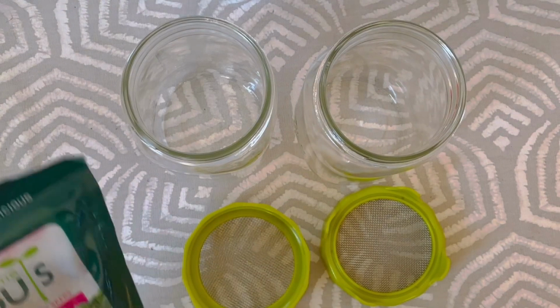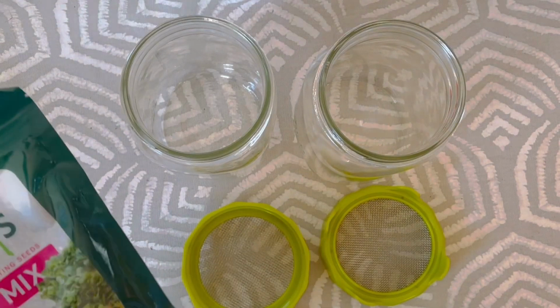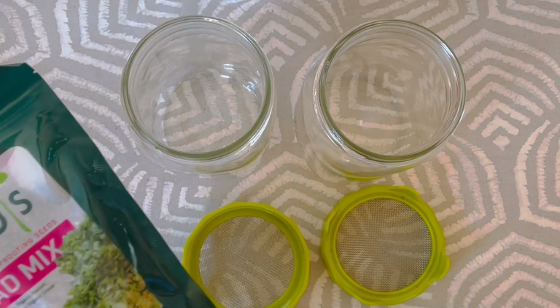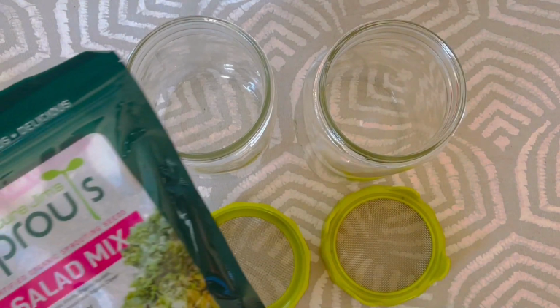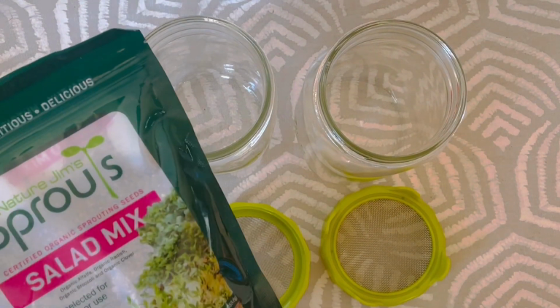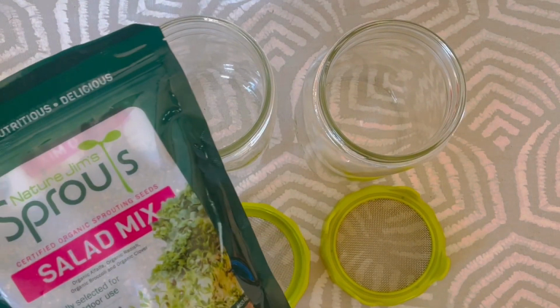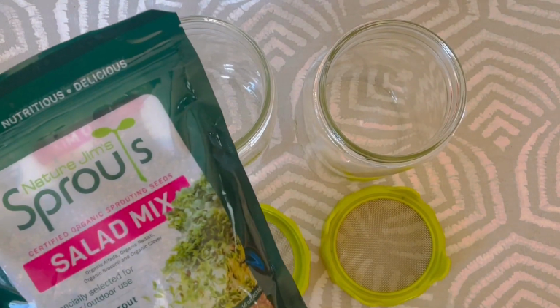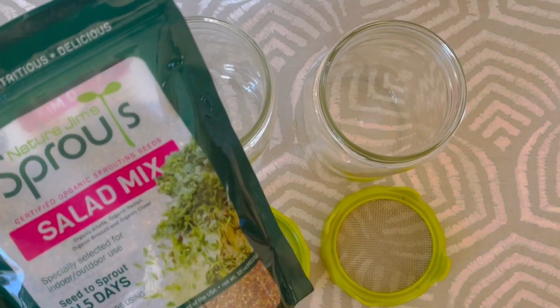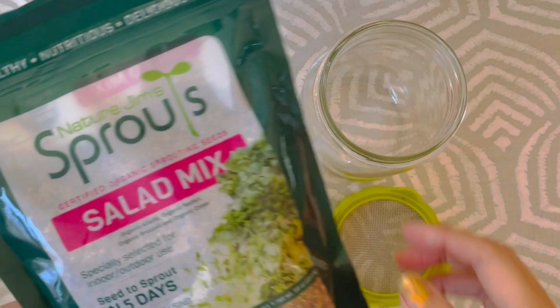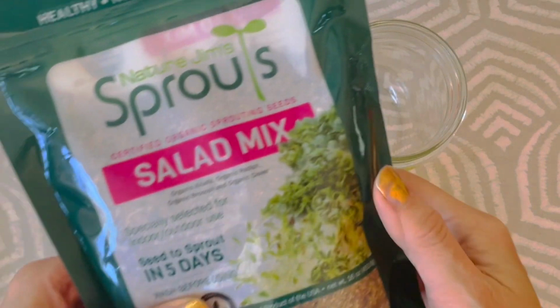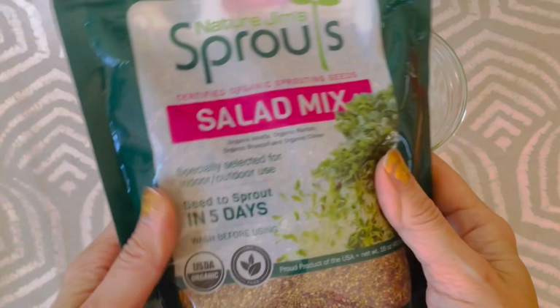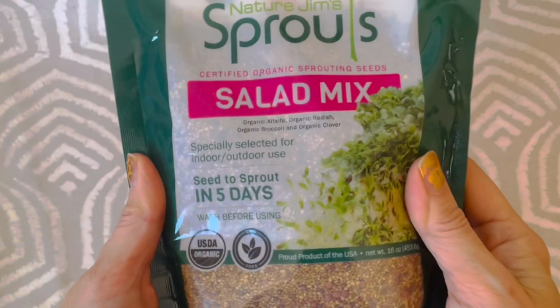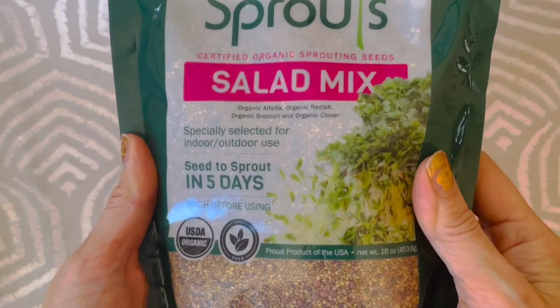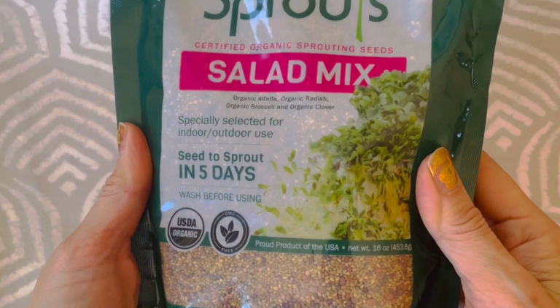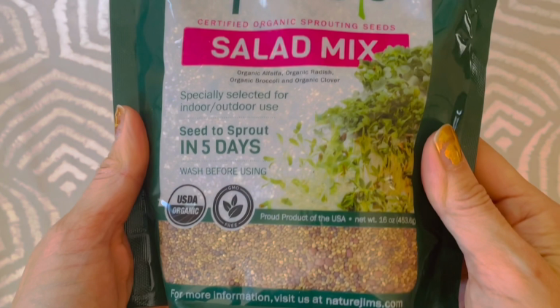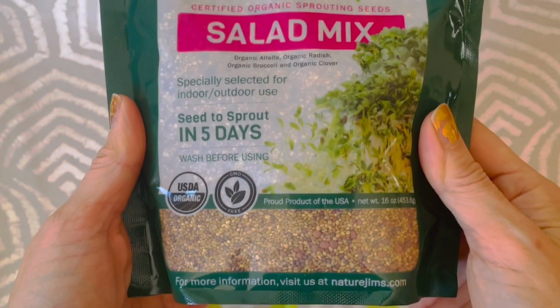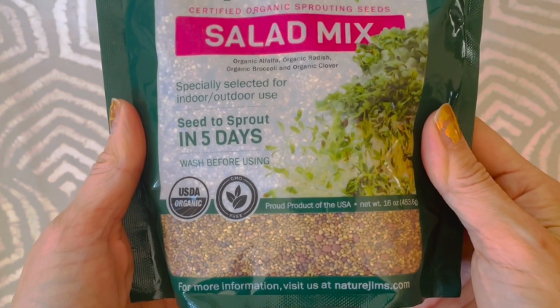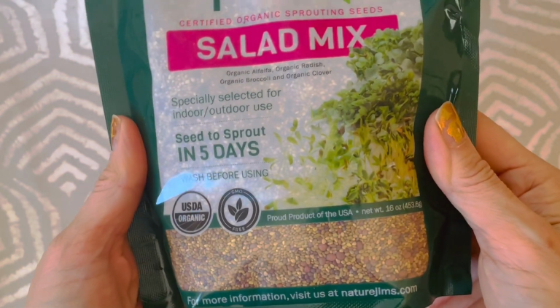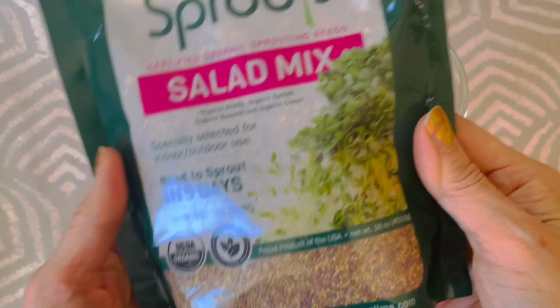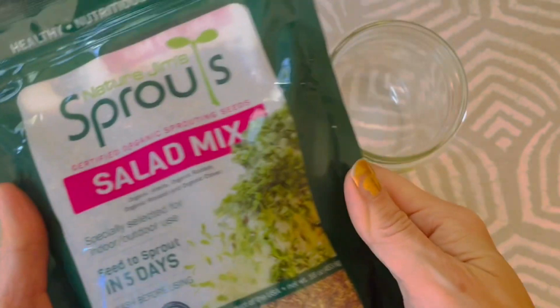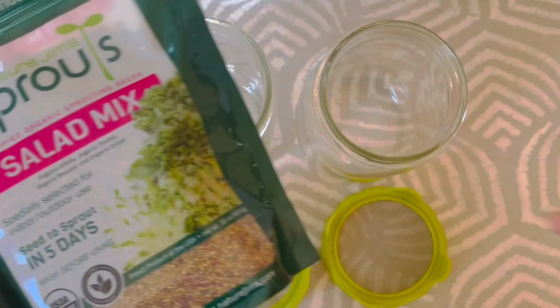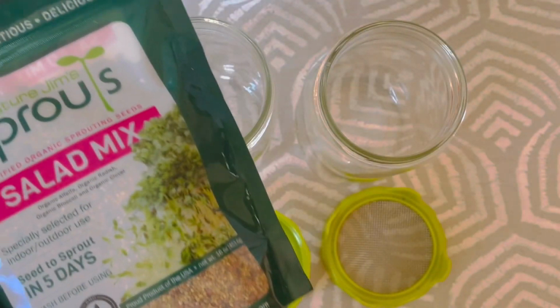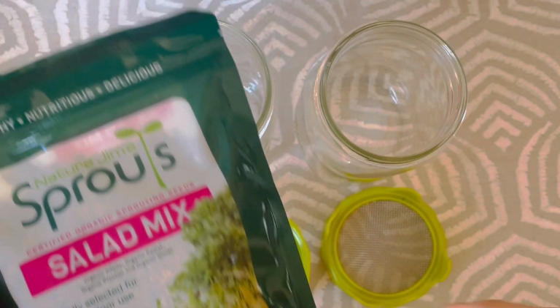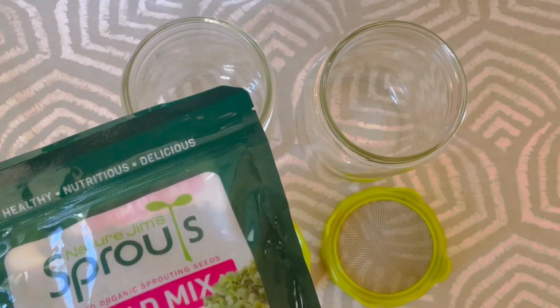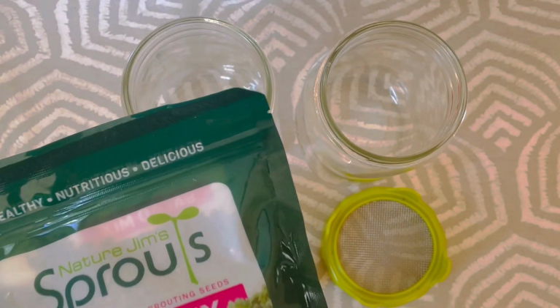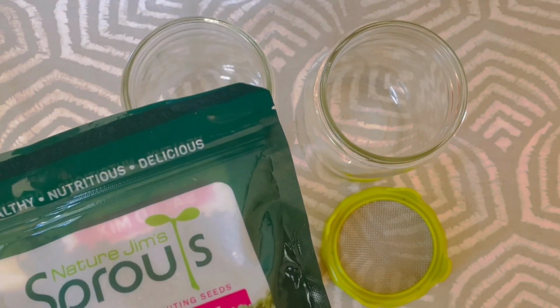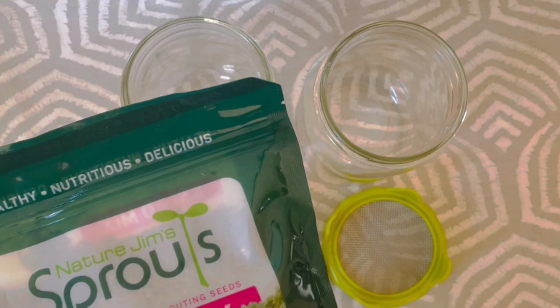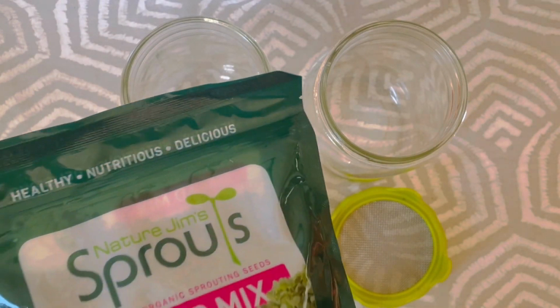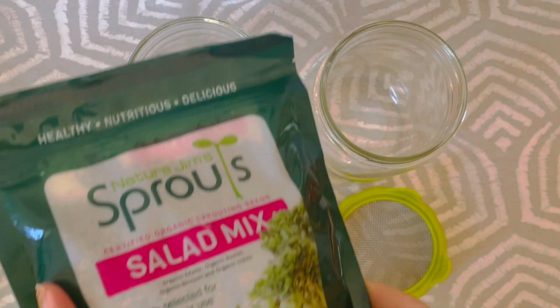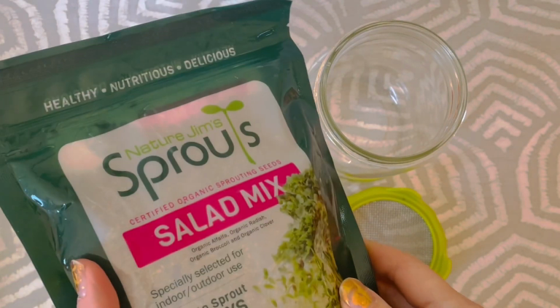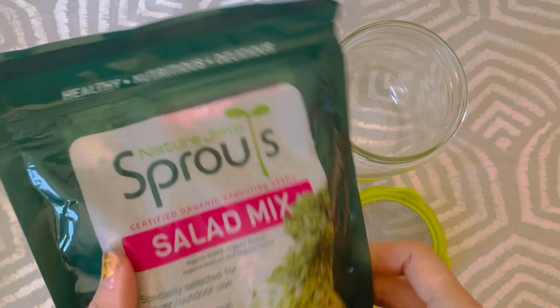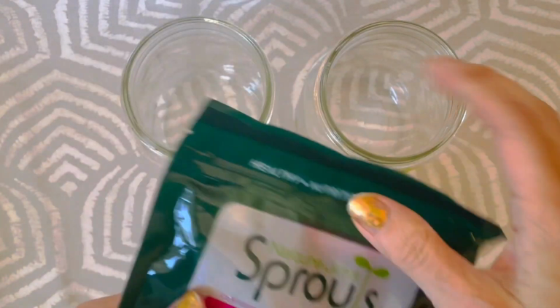Growing sprouts at home is a super easy thing to do. All you need is seeds, a mason jar and a cover, and water.